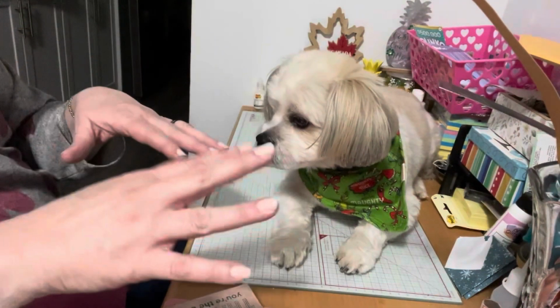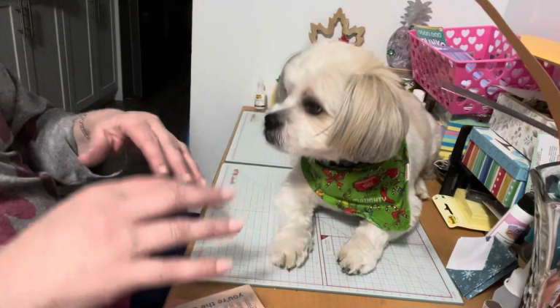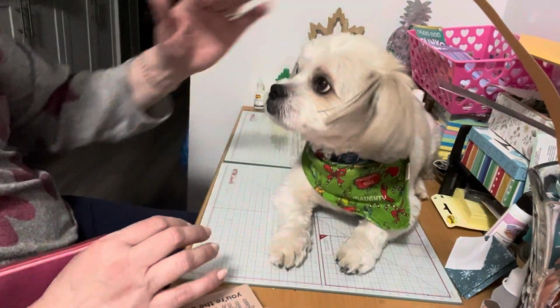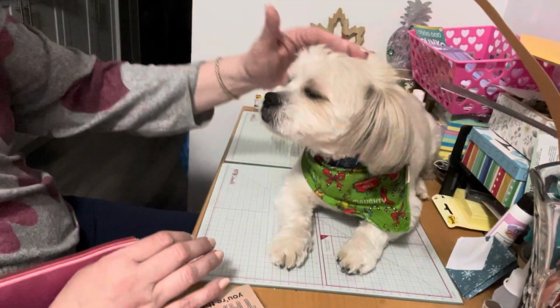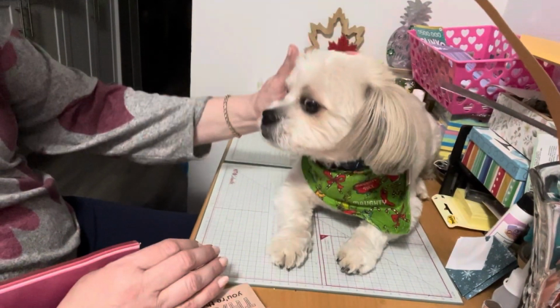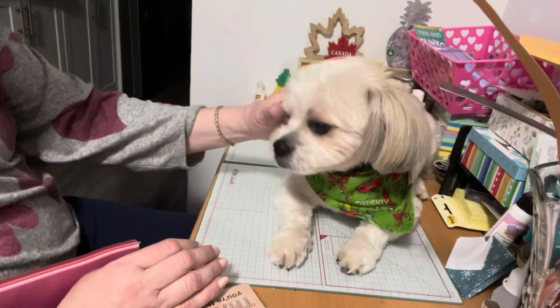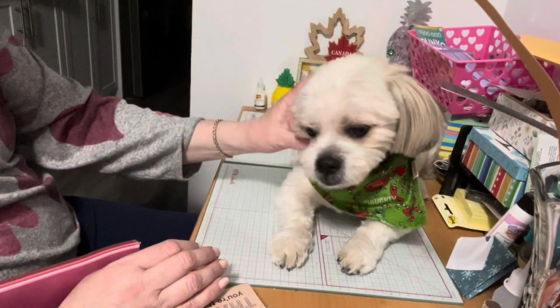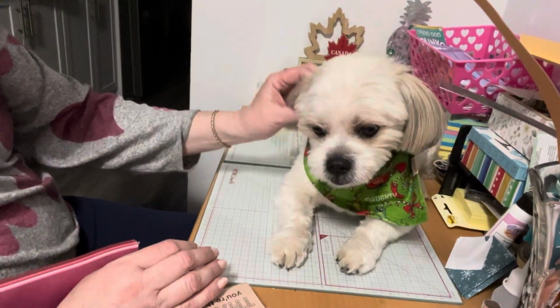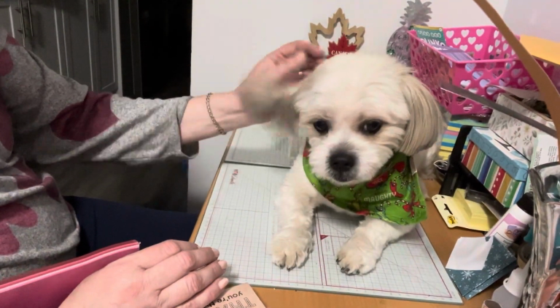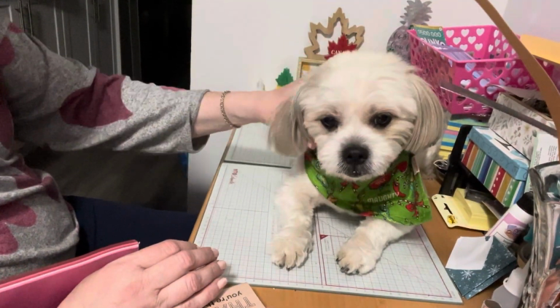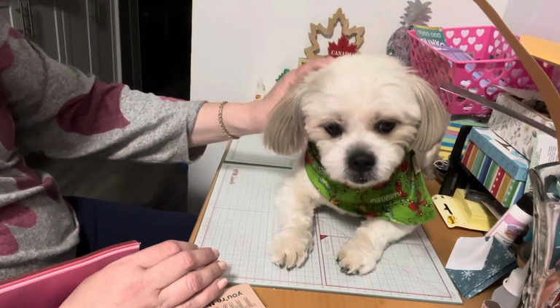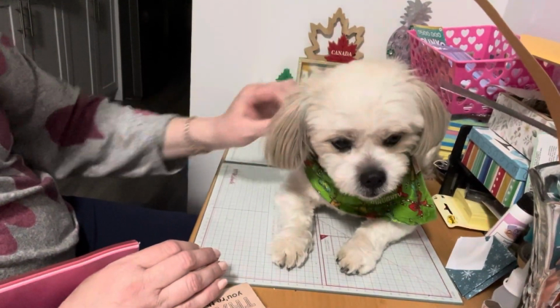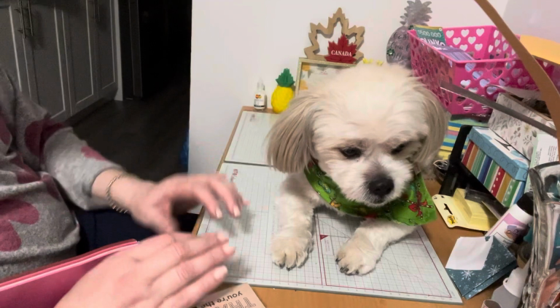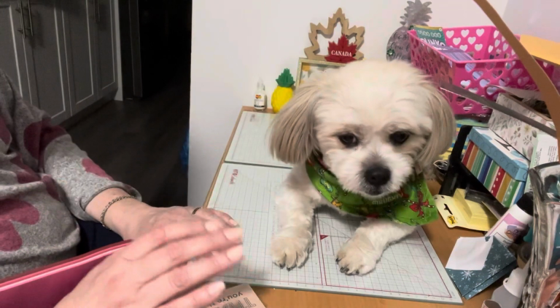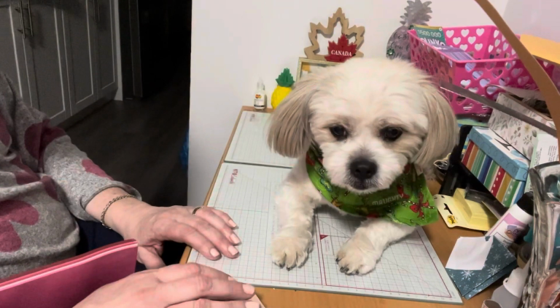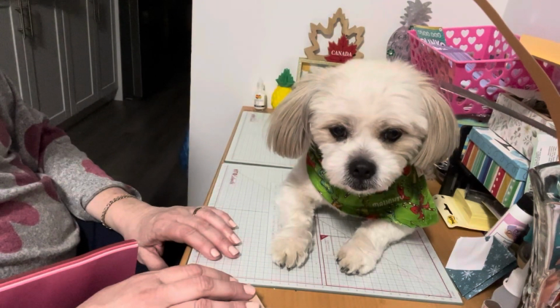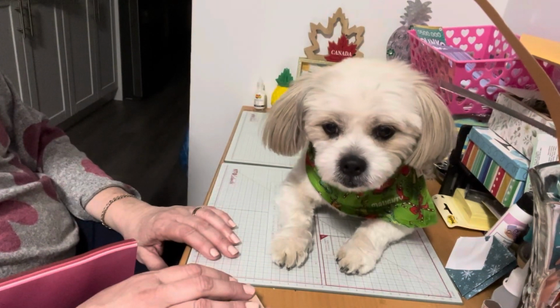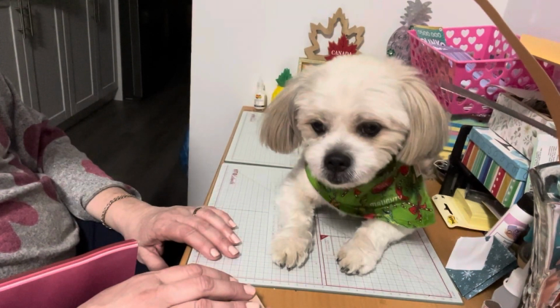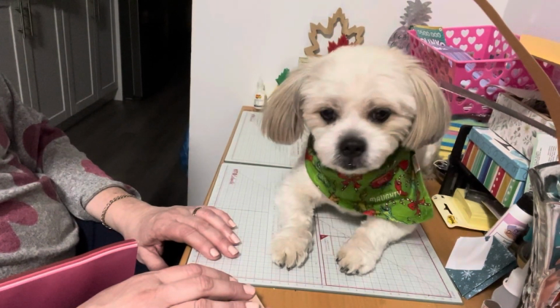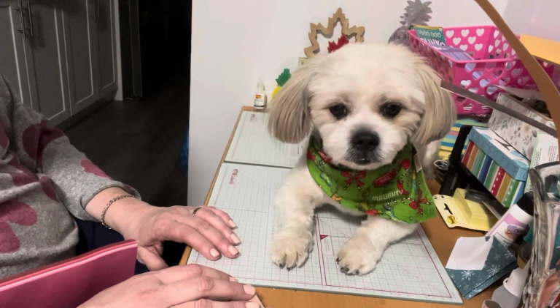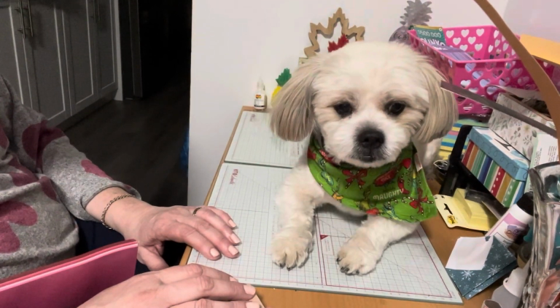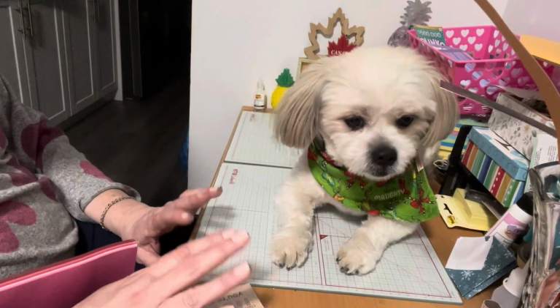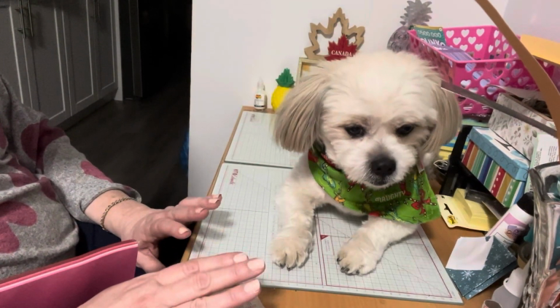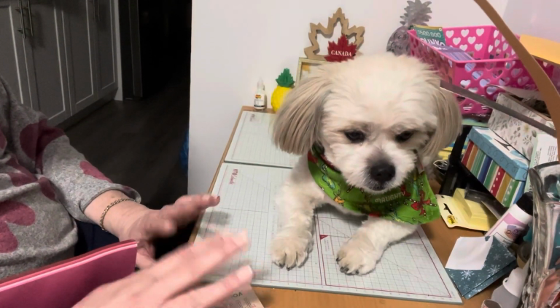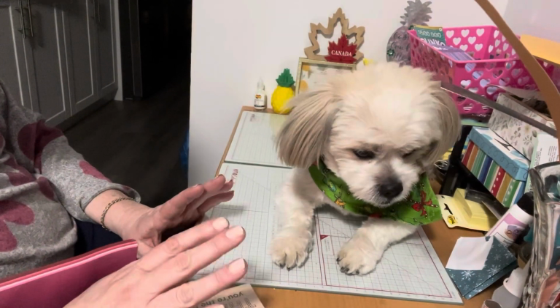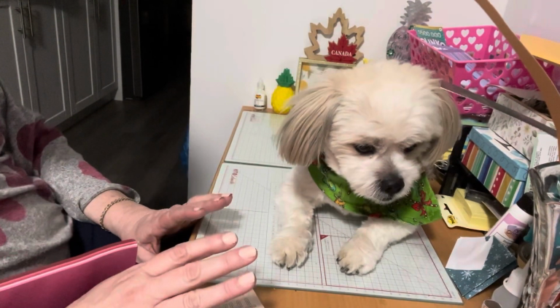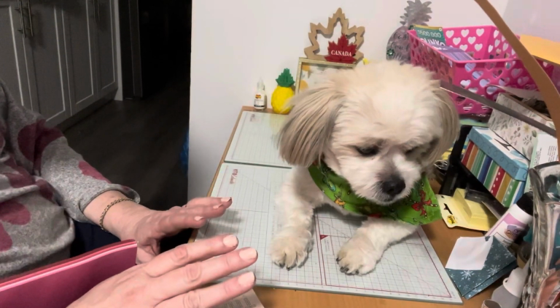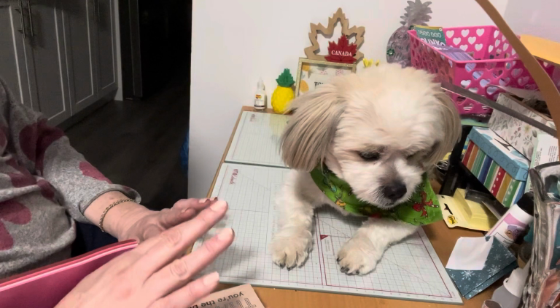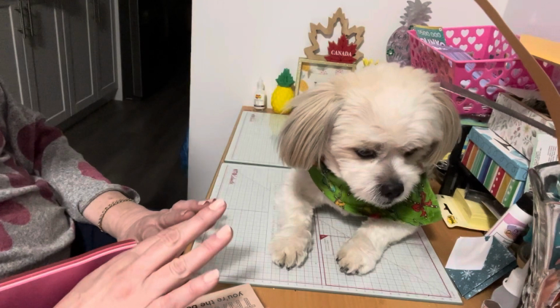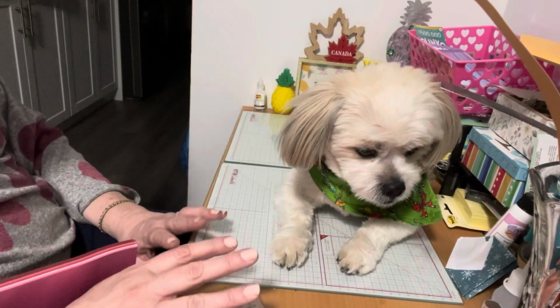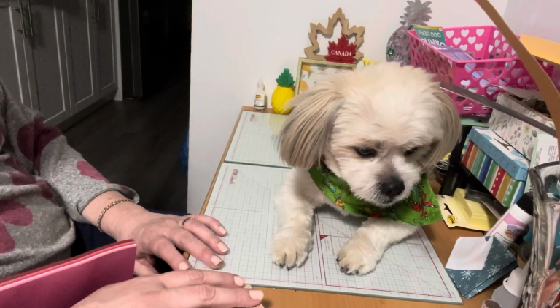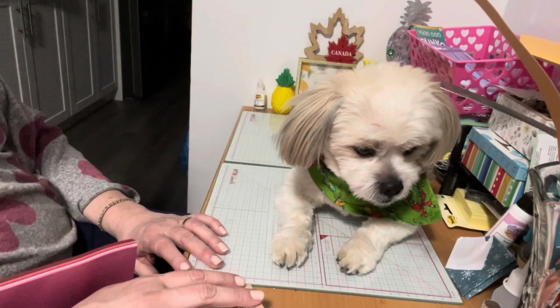Hello everyone, it's Helen and Cosmo and we are Cosmo's Crafty One. Welcome back to our channel. In this haul from Michael's we have a mishmash of Christmas items, Valentine's items, a bit of everything.